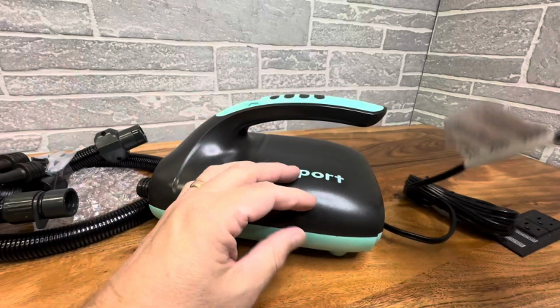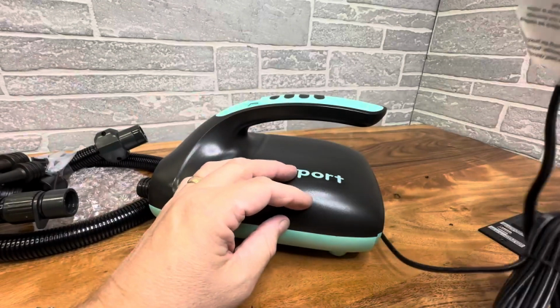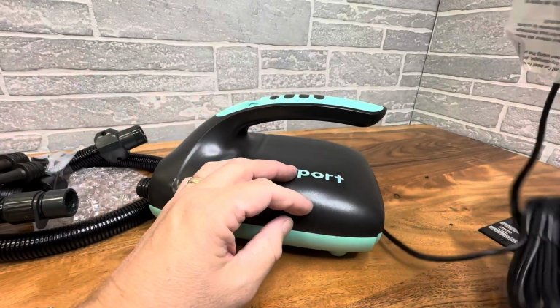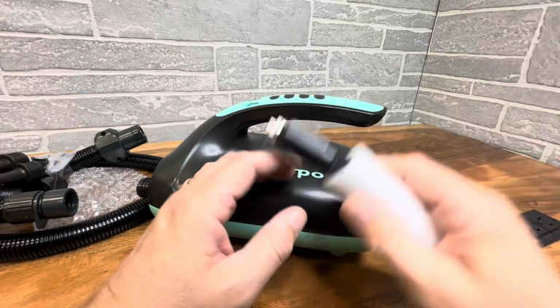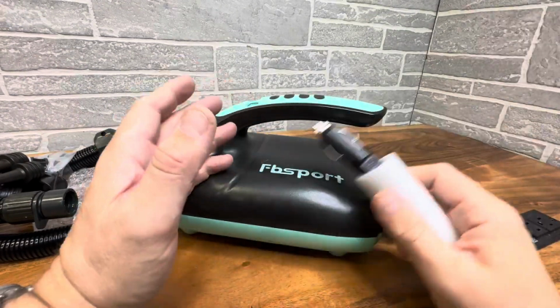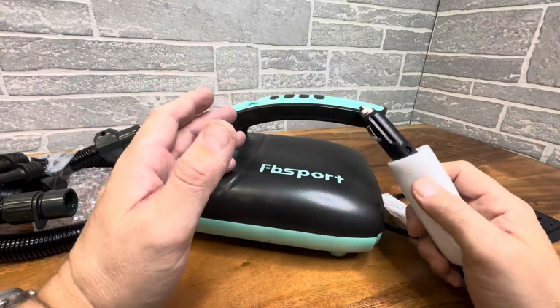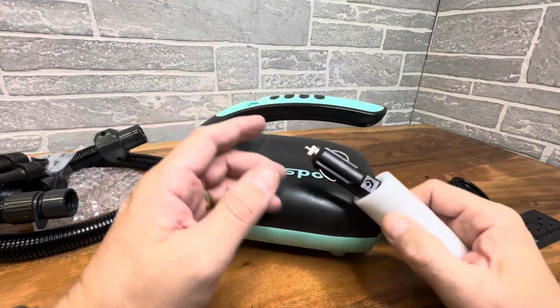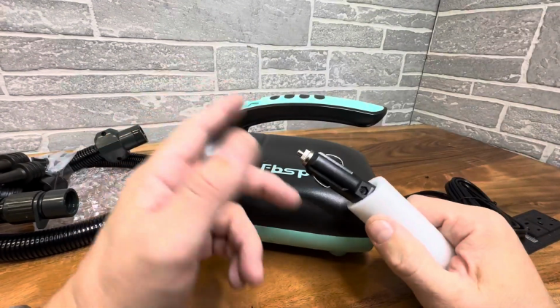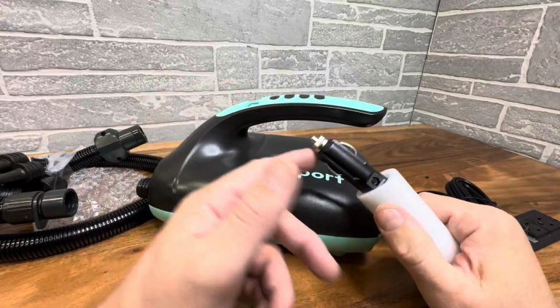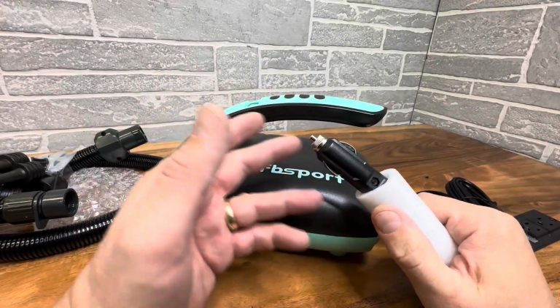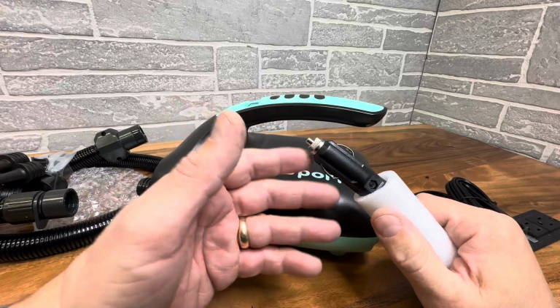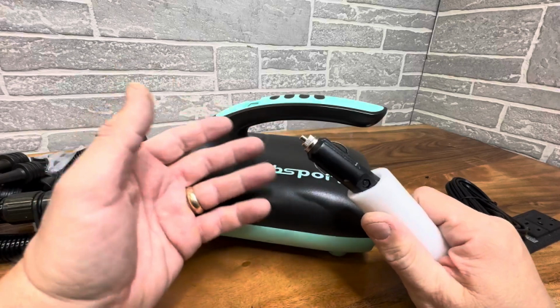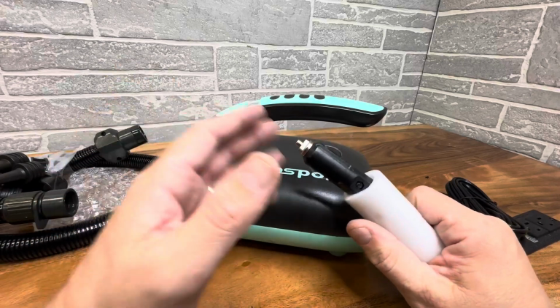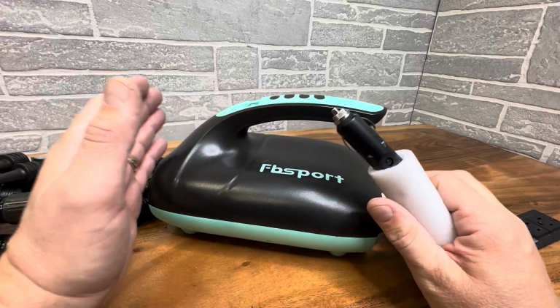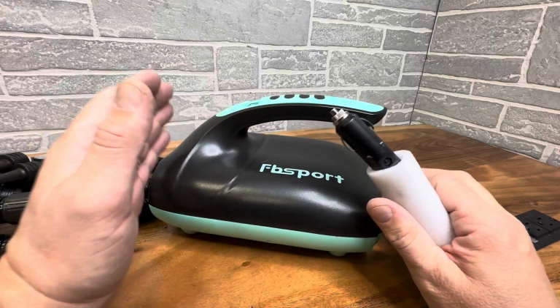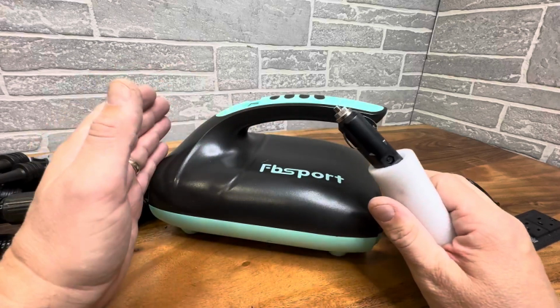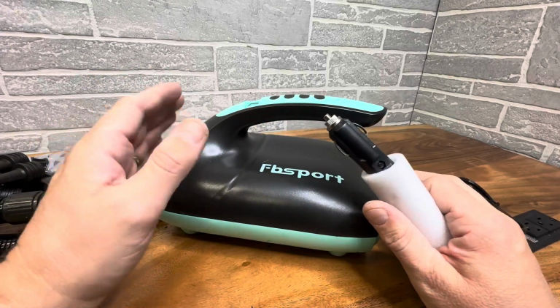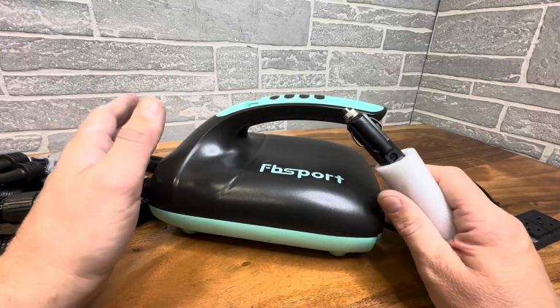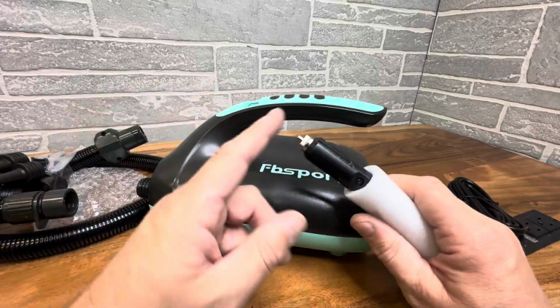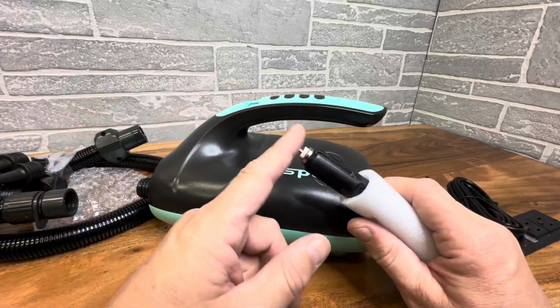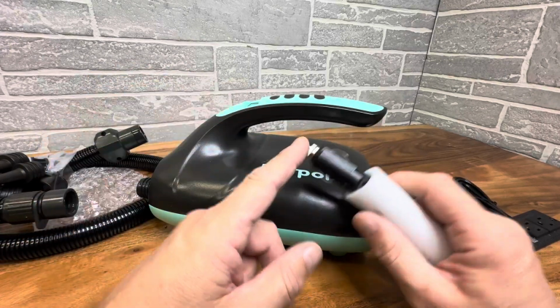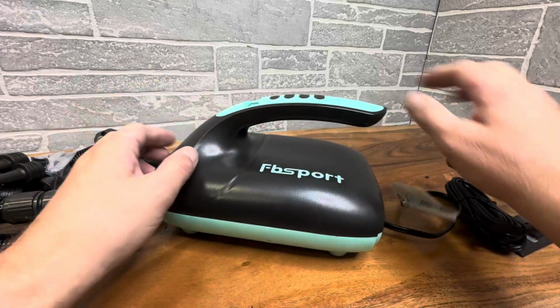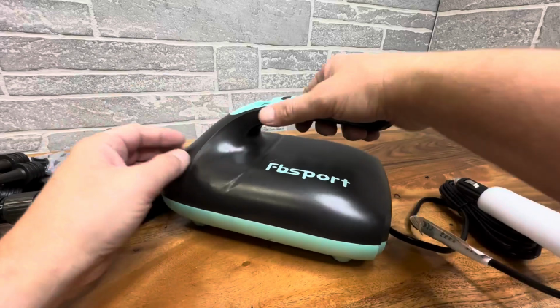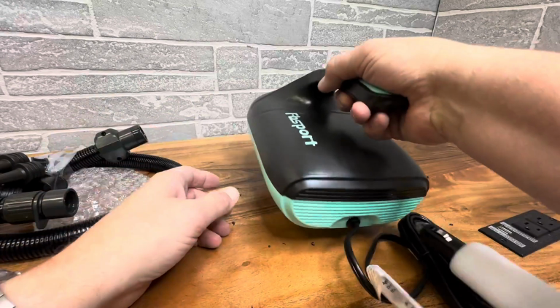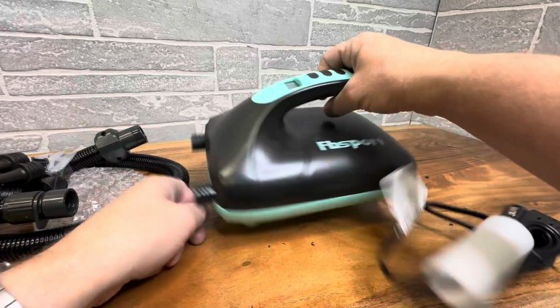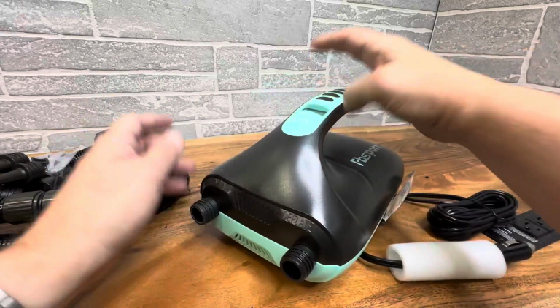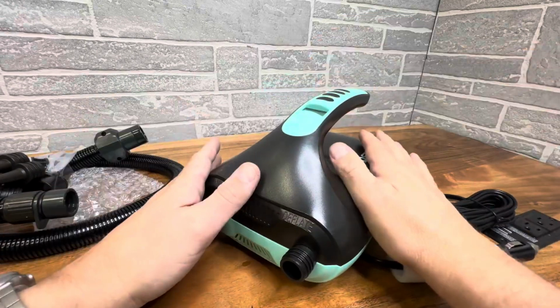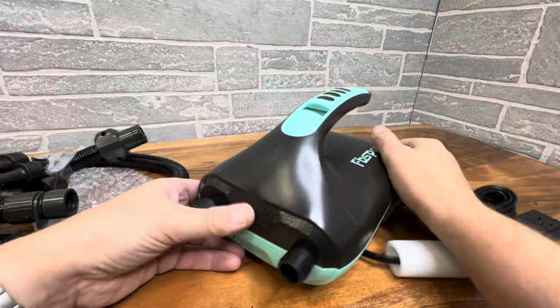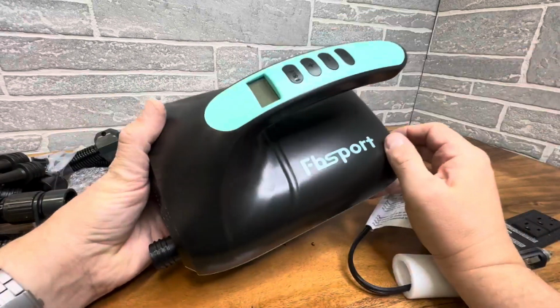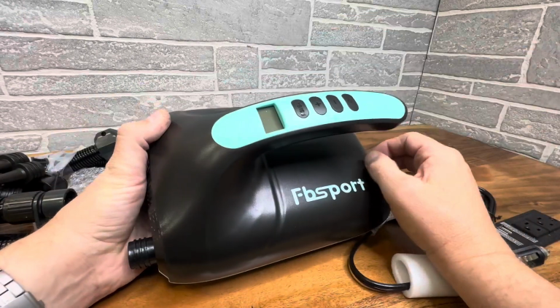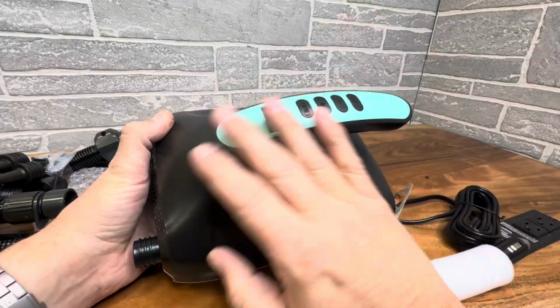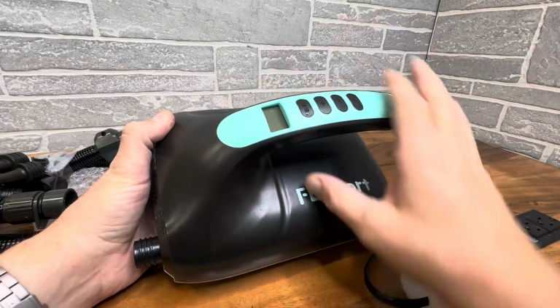It's got a nice long cord. I personally use this for my inner tubes for tubing on the boat, and I also have an inflatable paddleboard that this works amazing for. As far as the design, it's super nice, modern-looking, aquatic-looking.